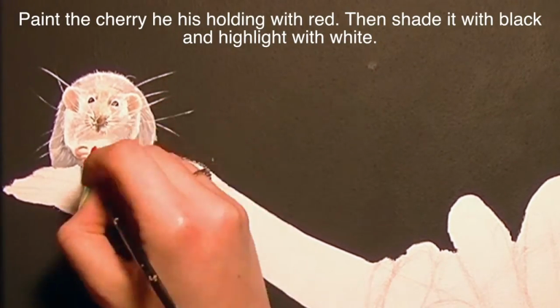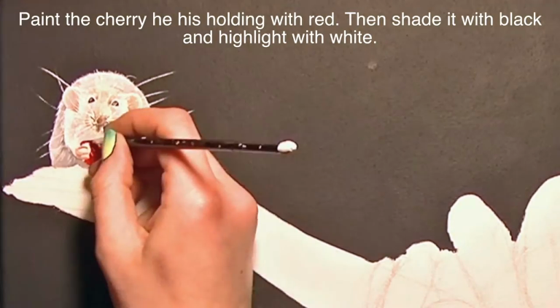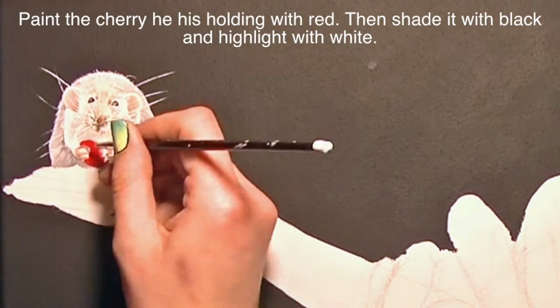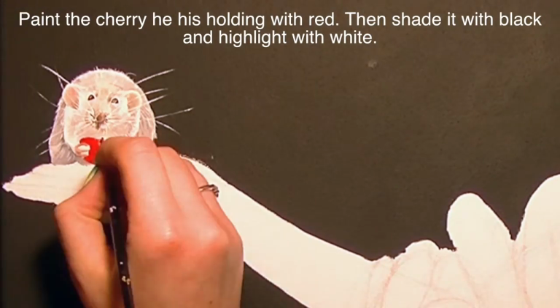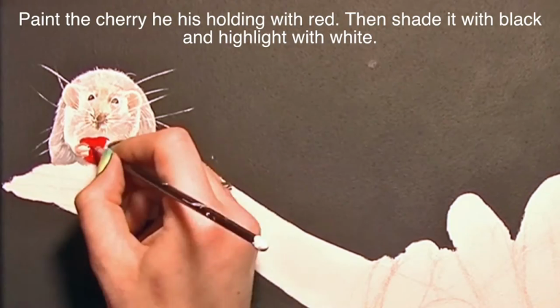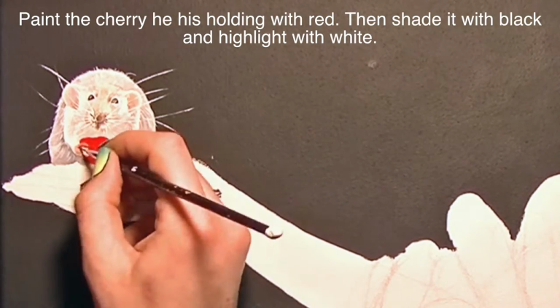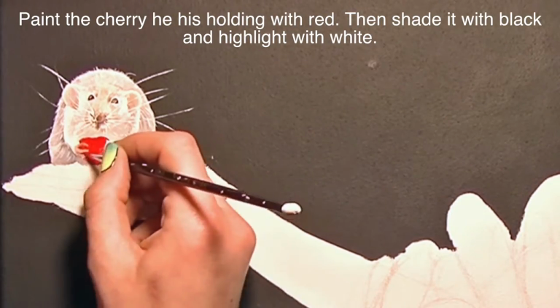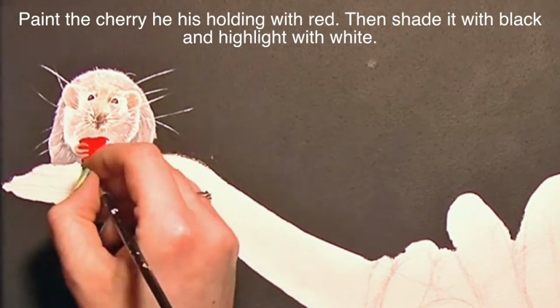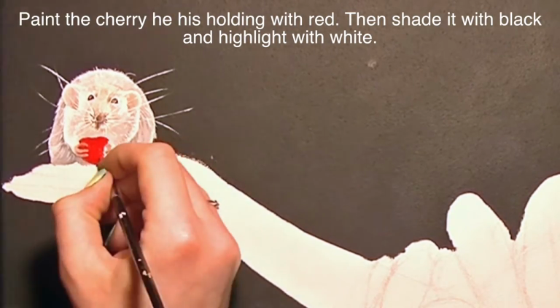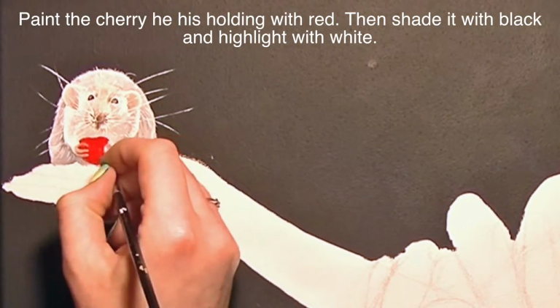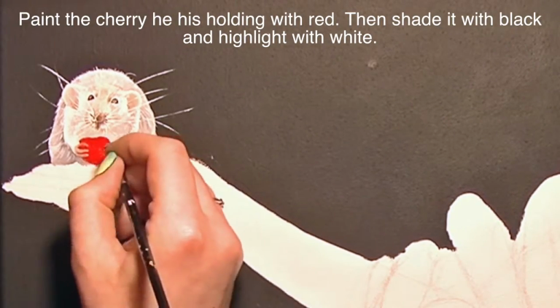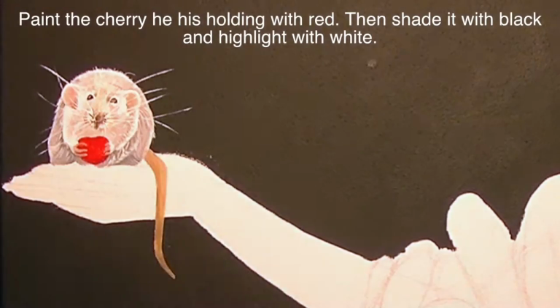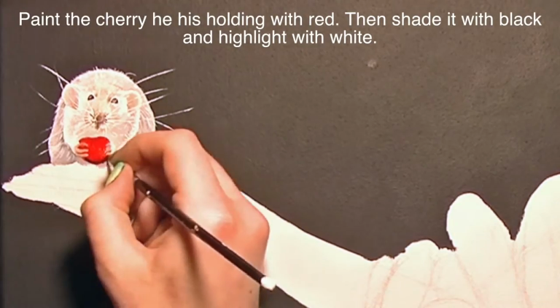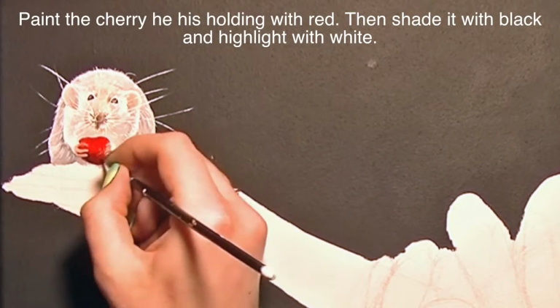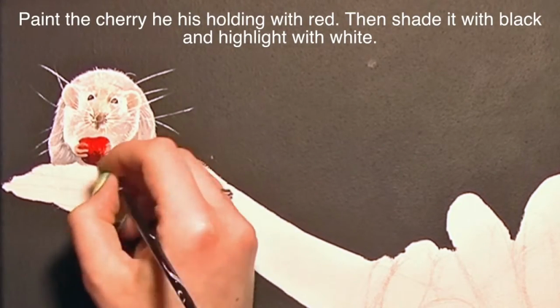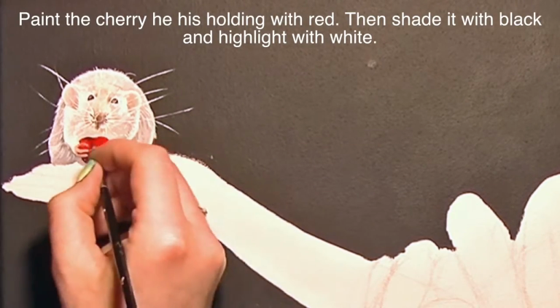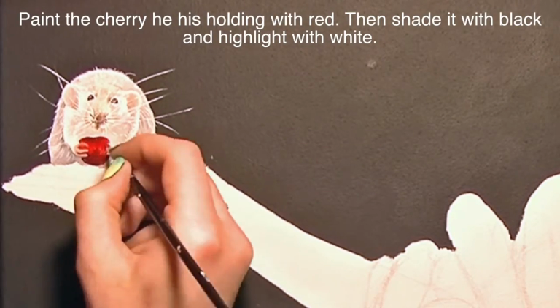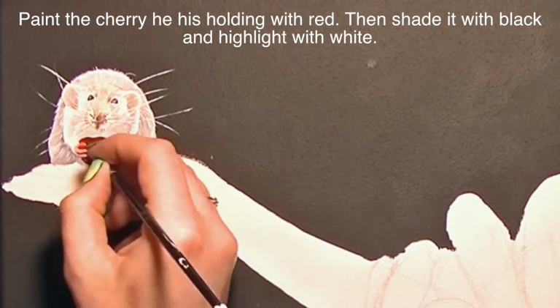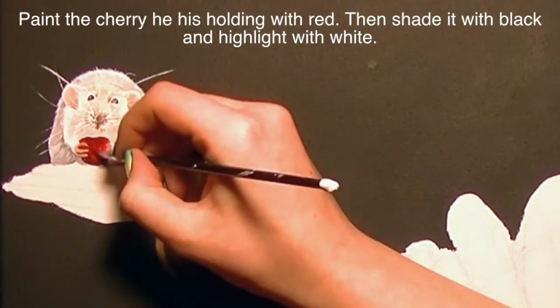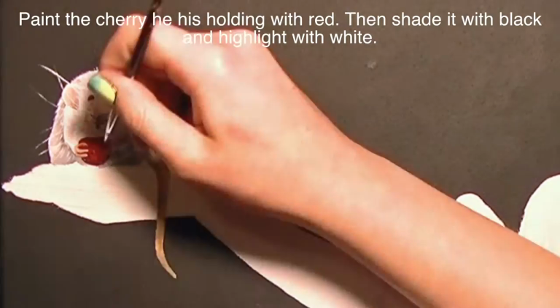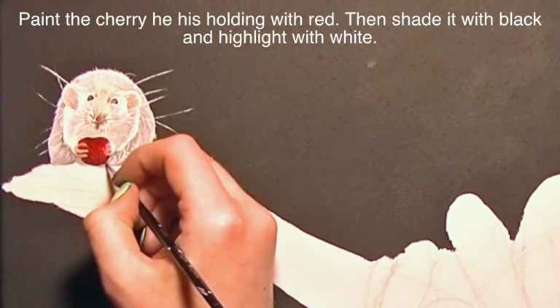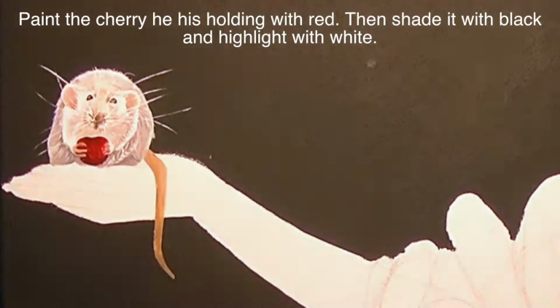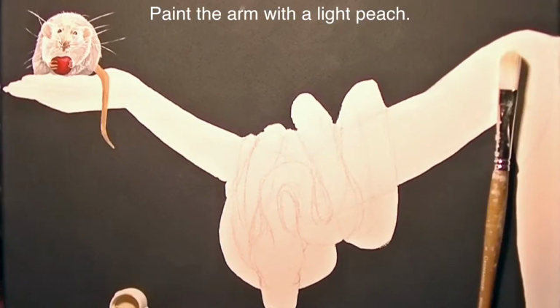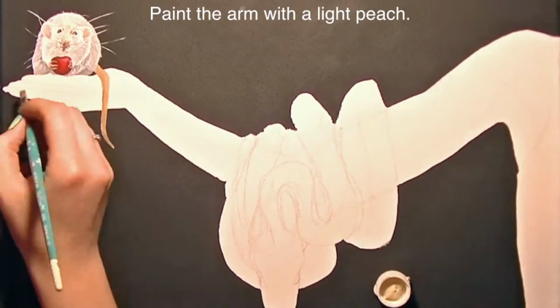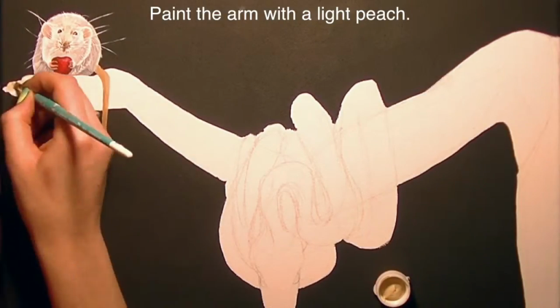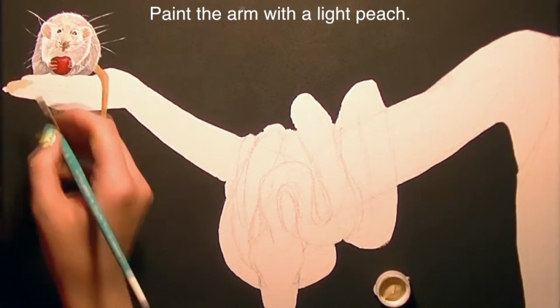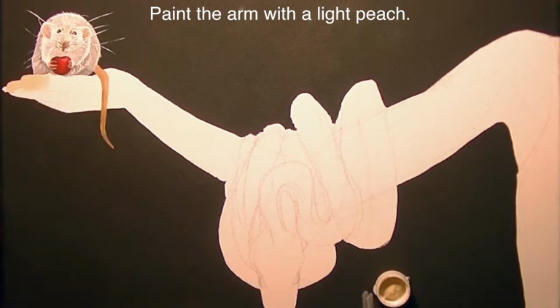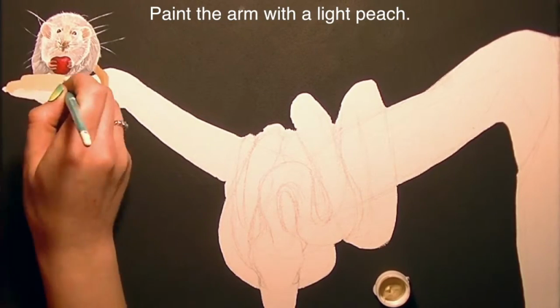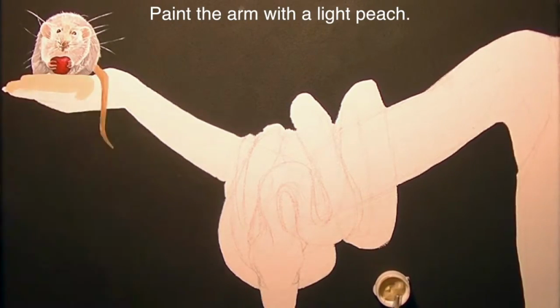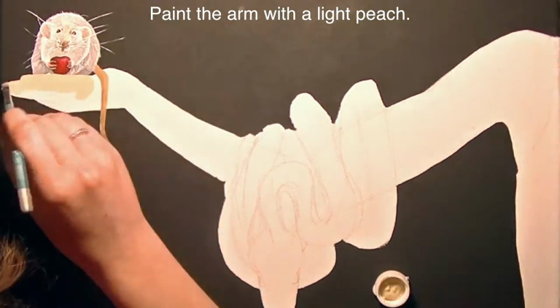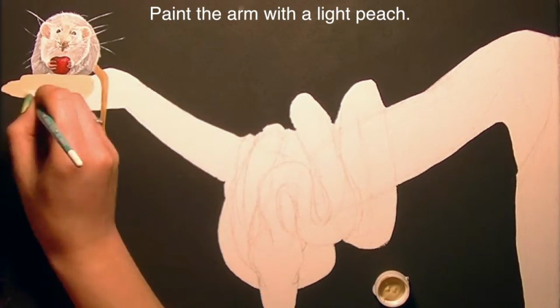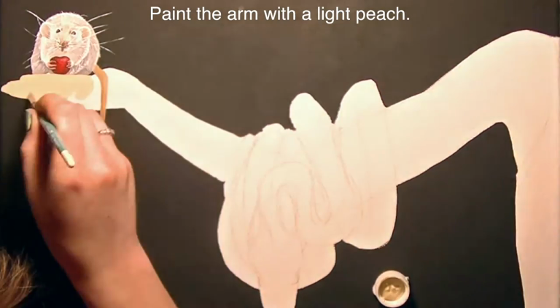Now I'm going to be painting his cherry. I'll start by covering it with red and then adding some black and some white just to give it that round appearance.